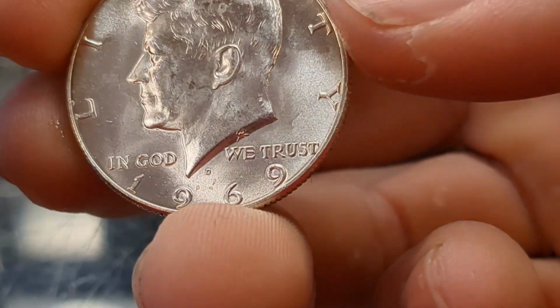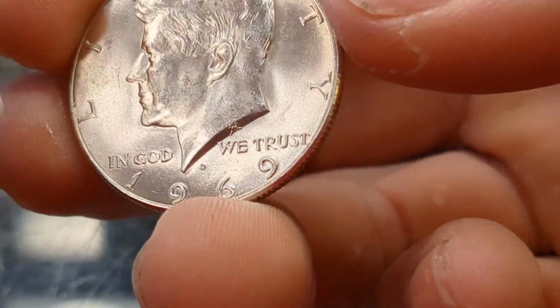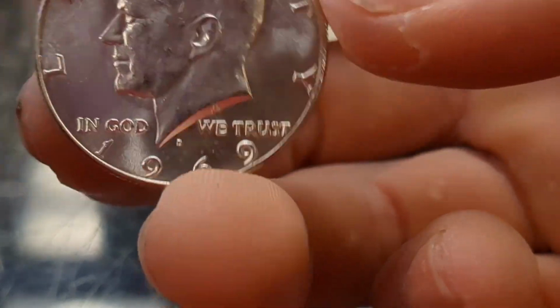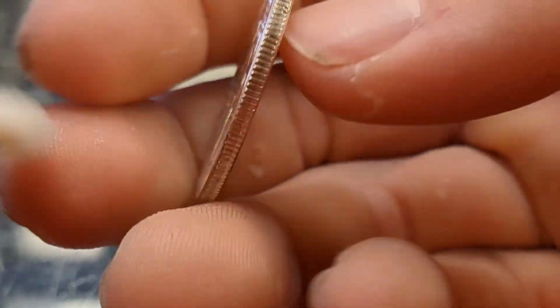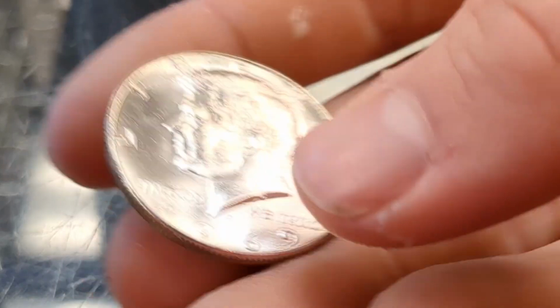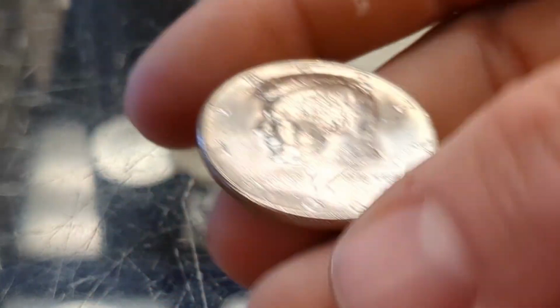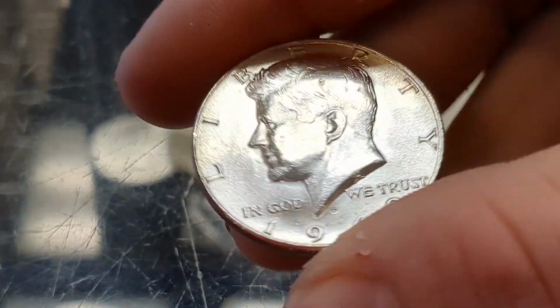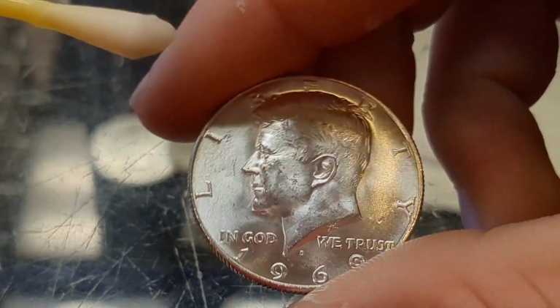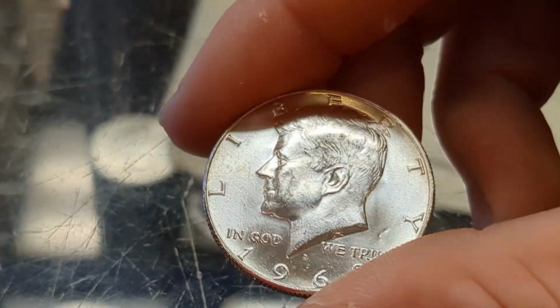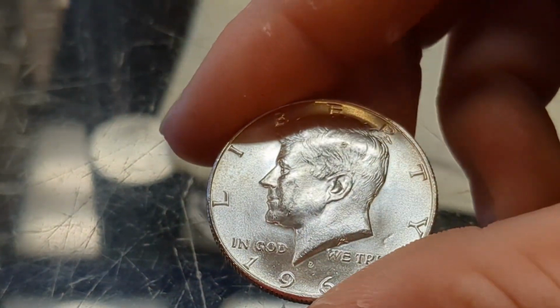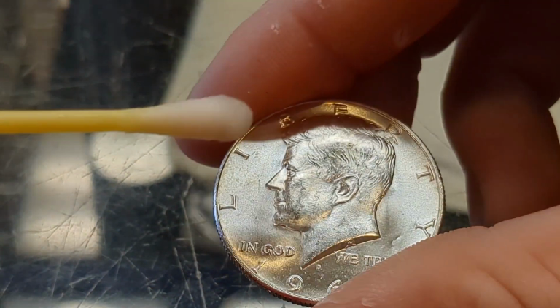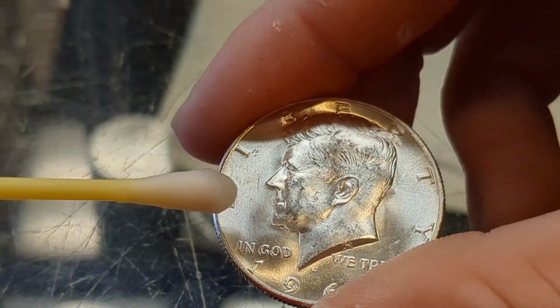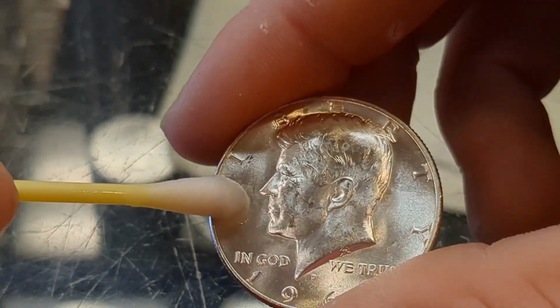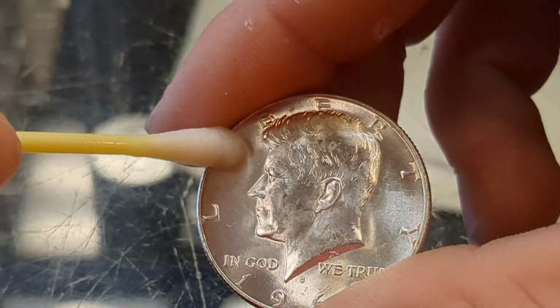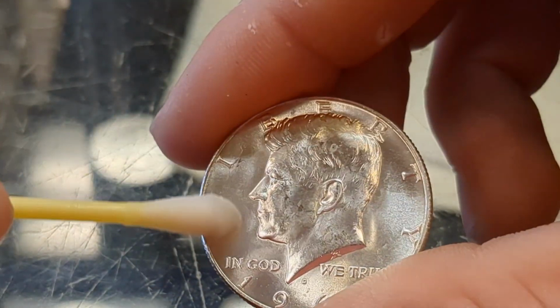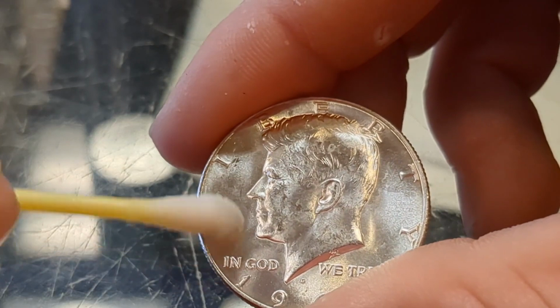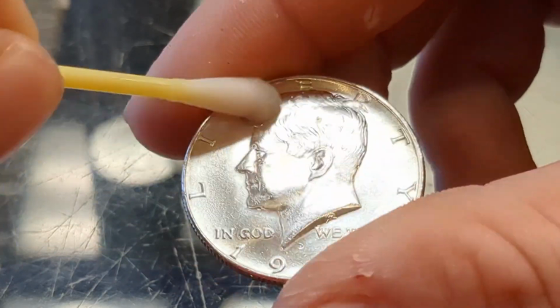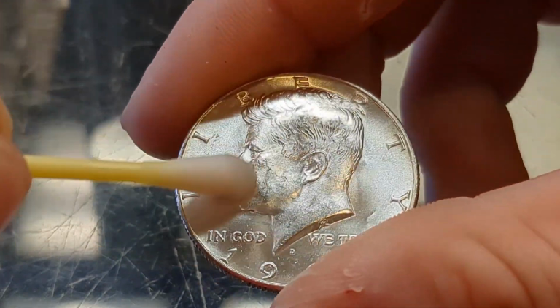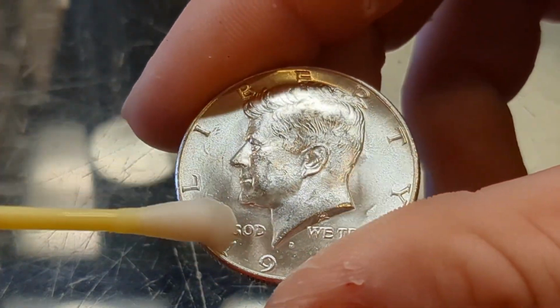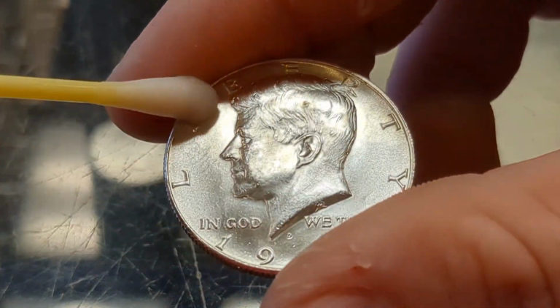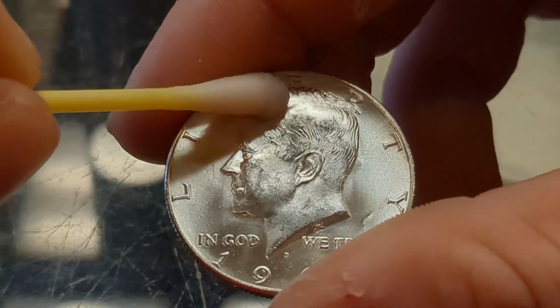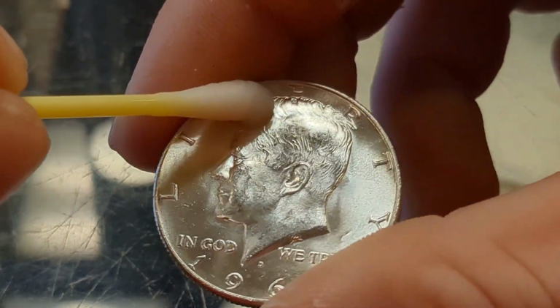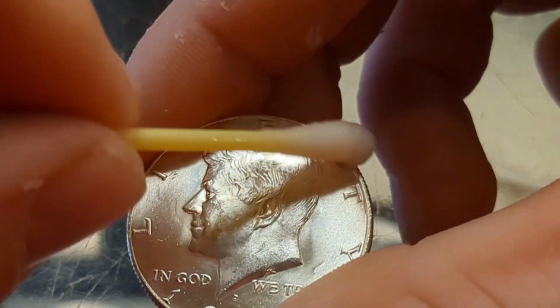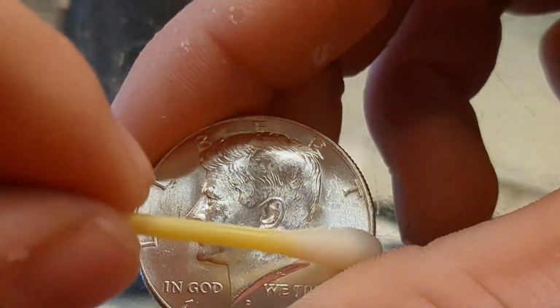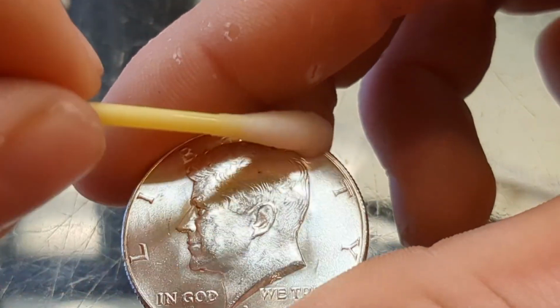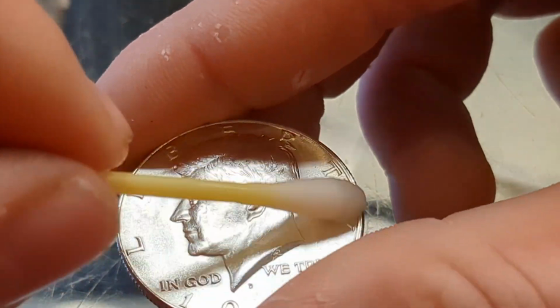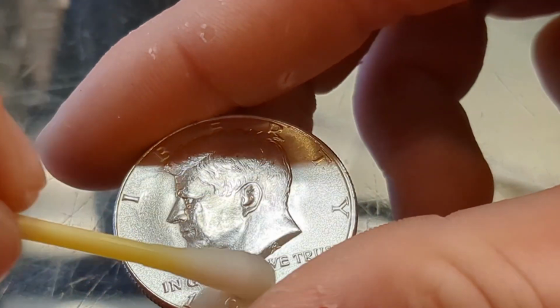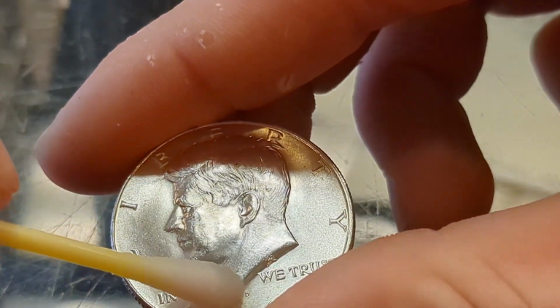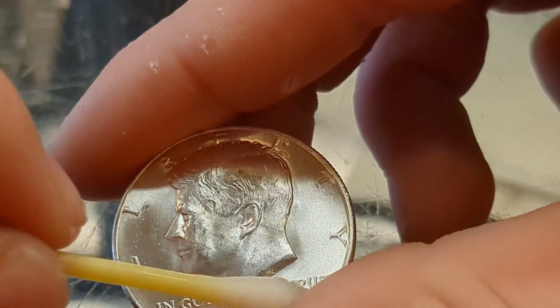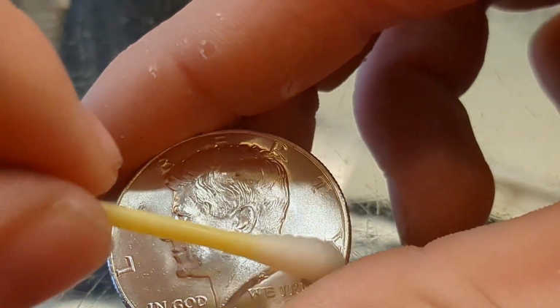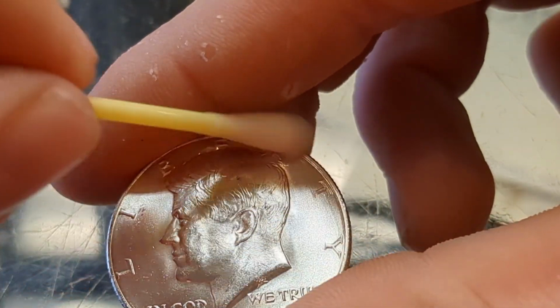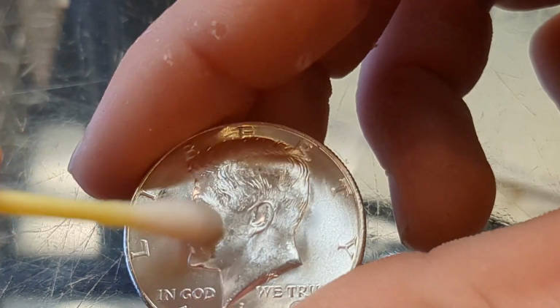It just cleans it right up. It's just a light Q-tip, so I'm not getting any of those micro scratches and marks that cleaning a coin would do.